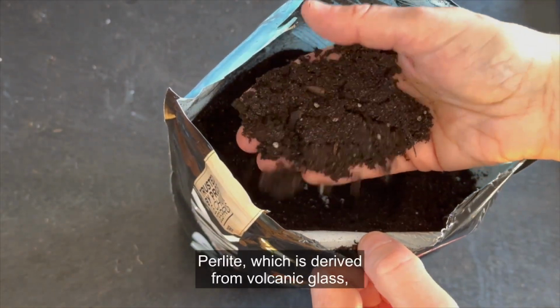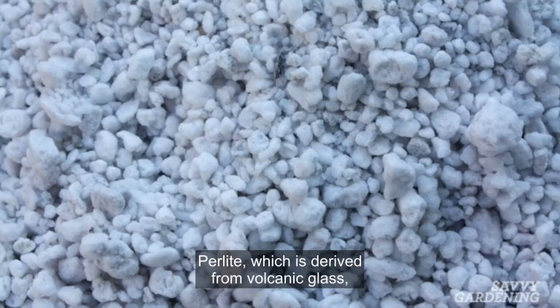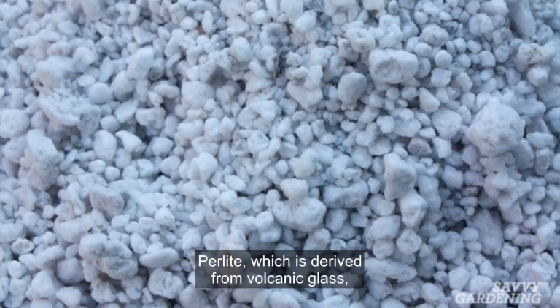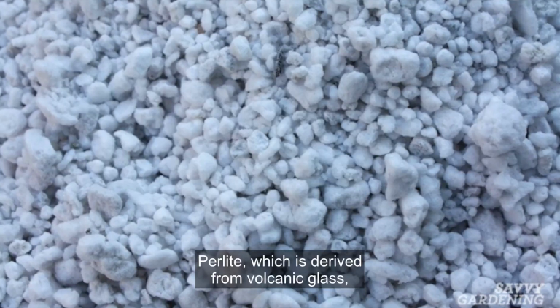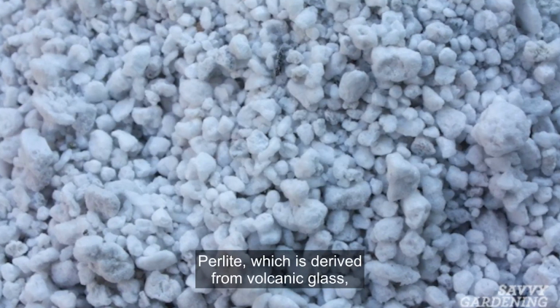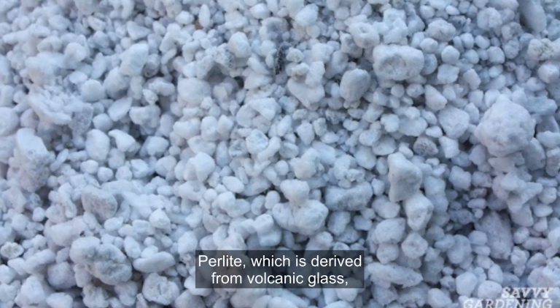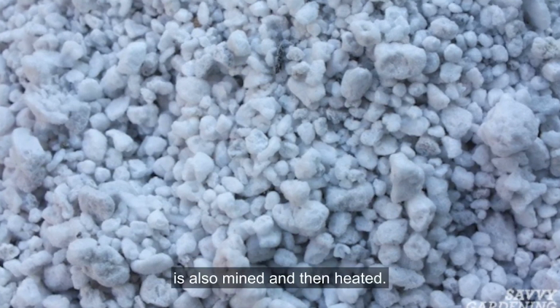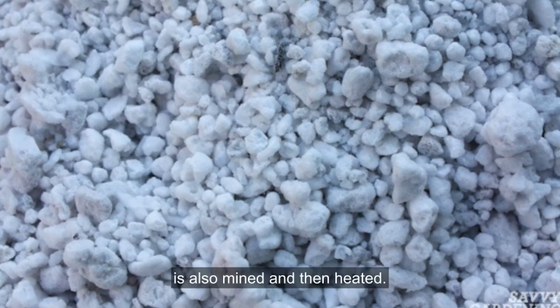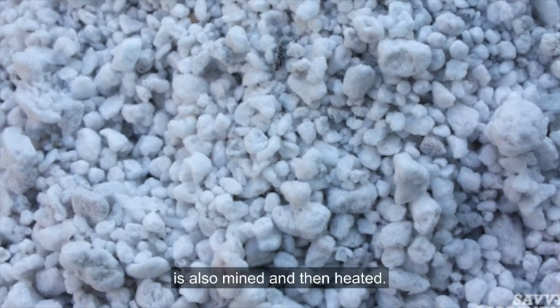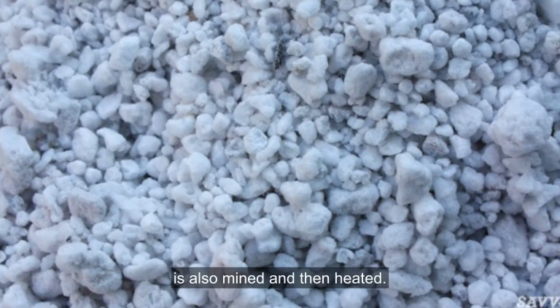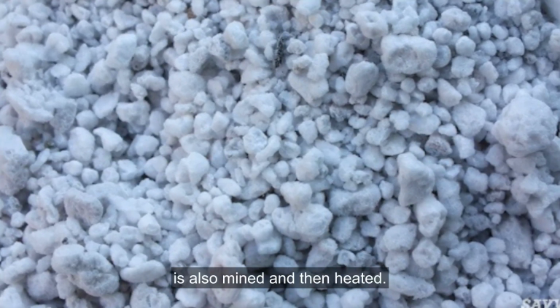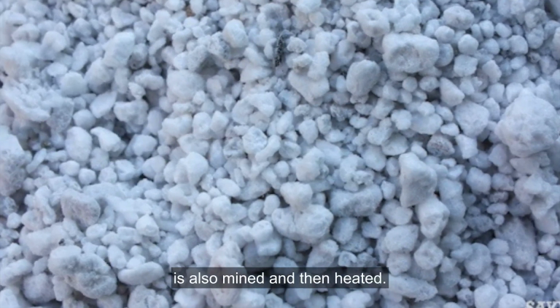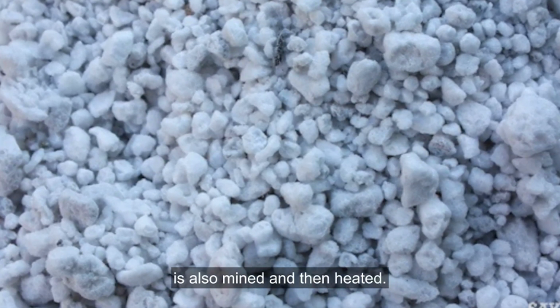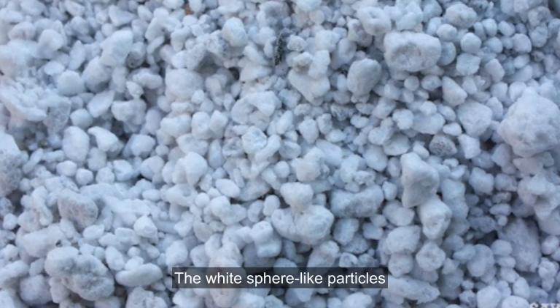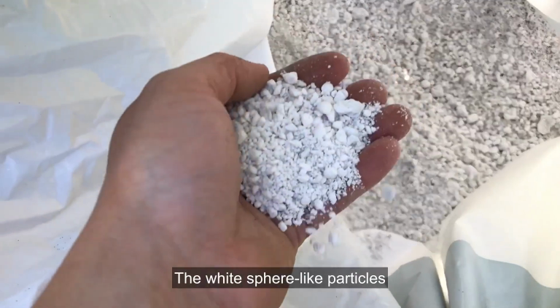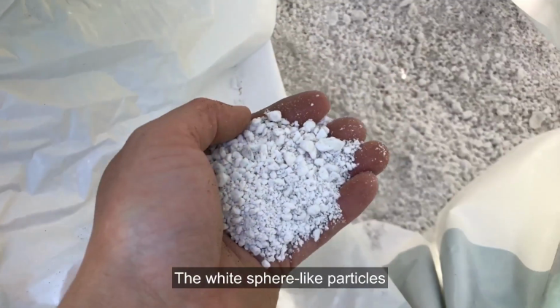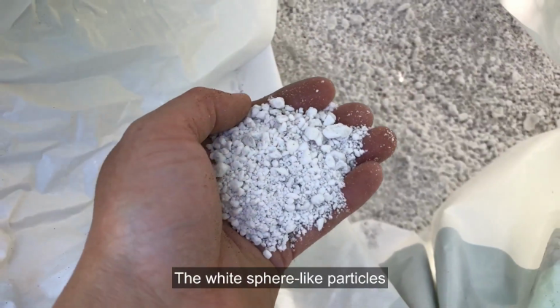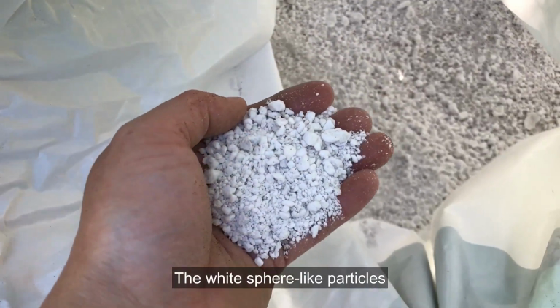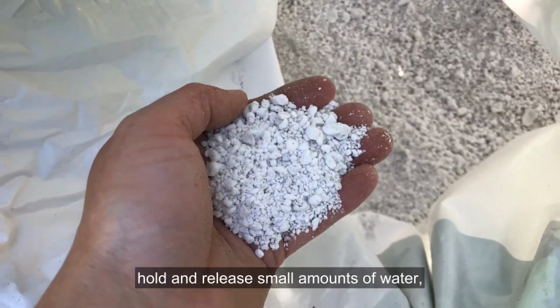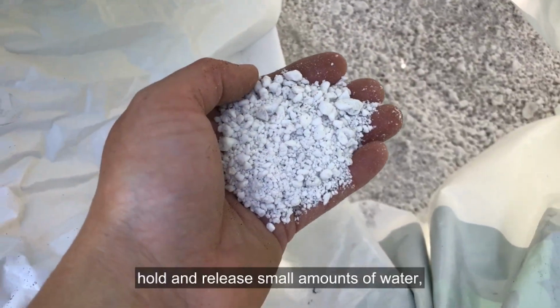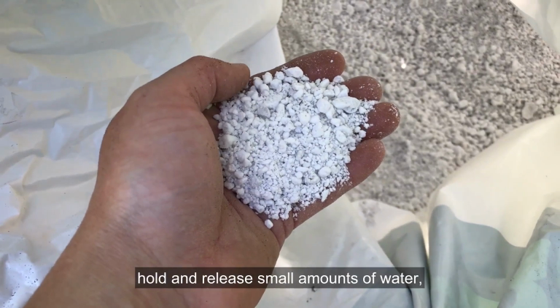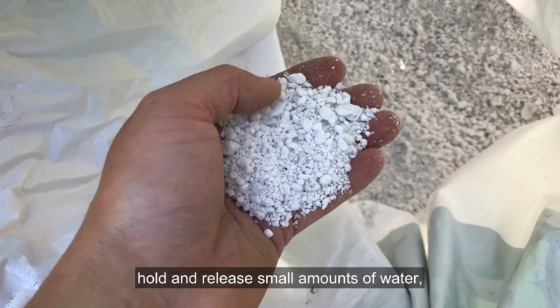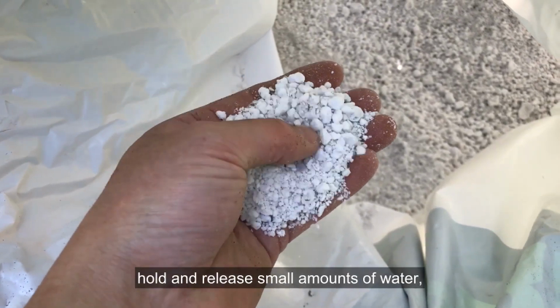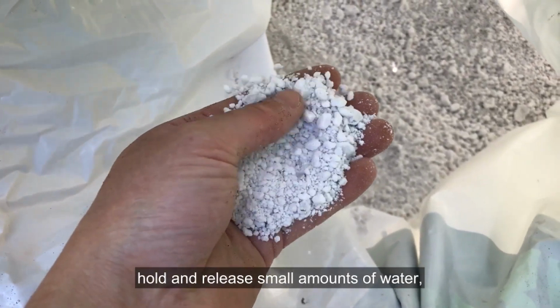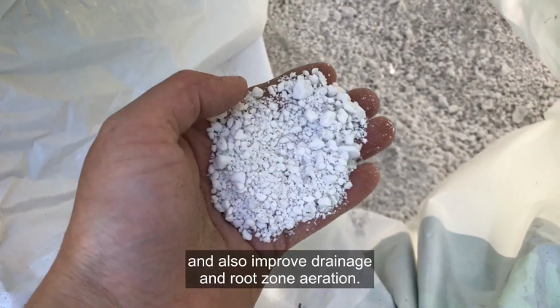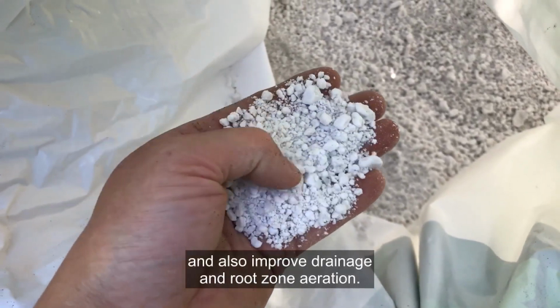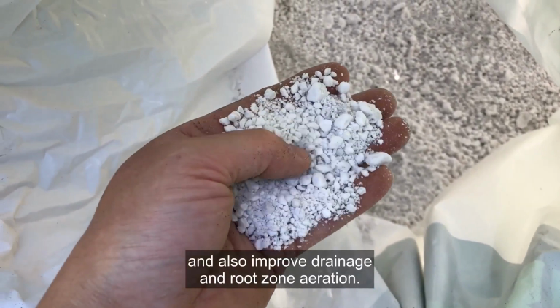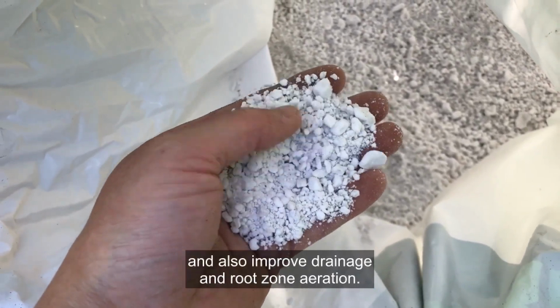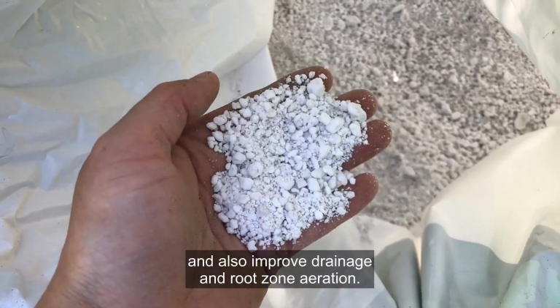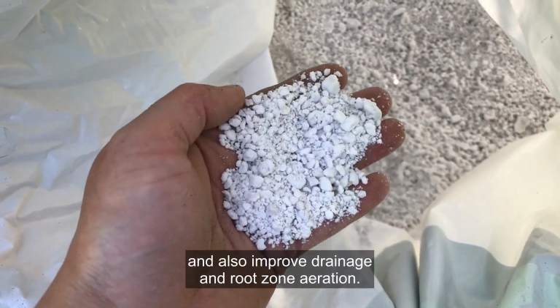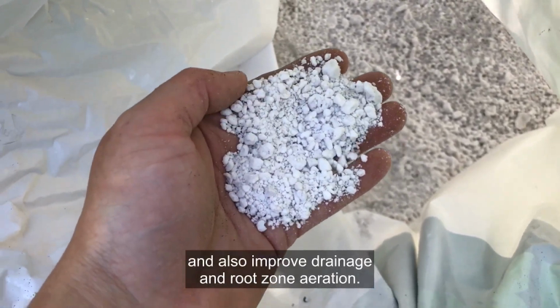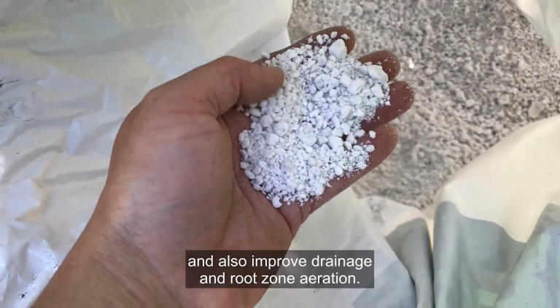Perlite, which is derived from volcanic glass, is also mined and then heated. The white, sphere-like particles hold and release small amounts of water and also improve drainage and root zone aeration.